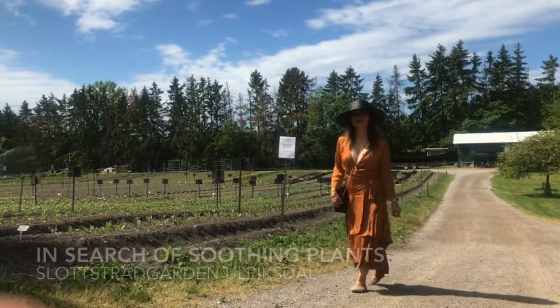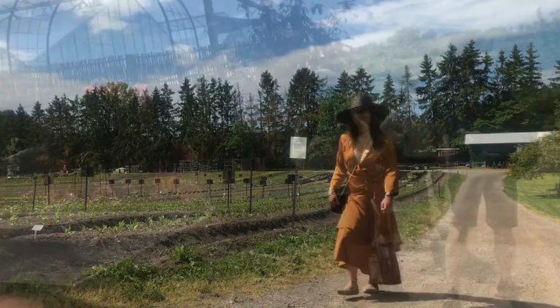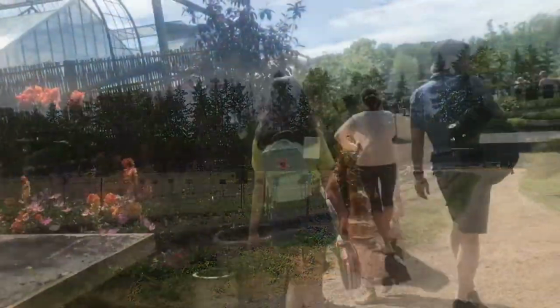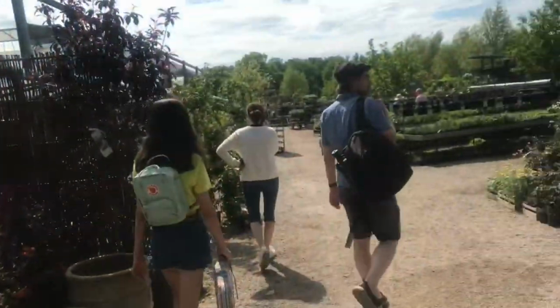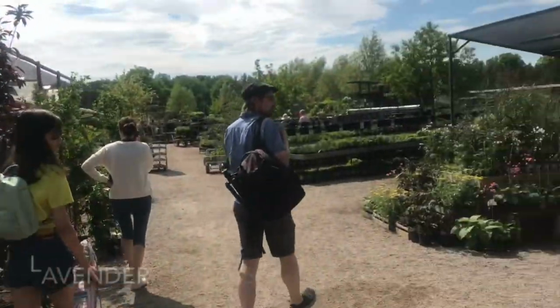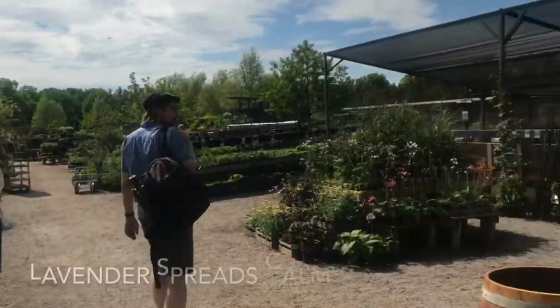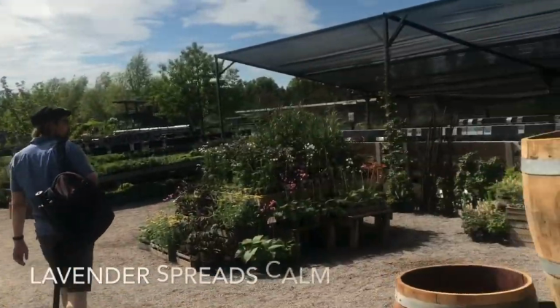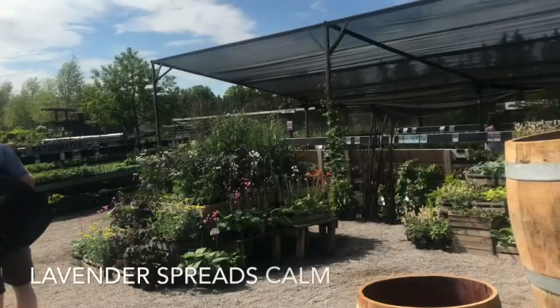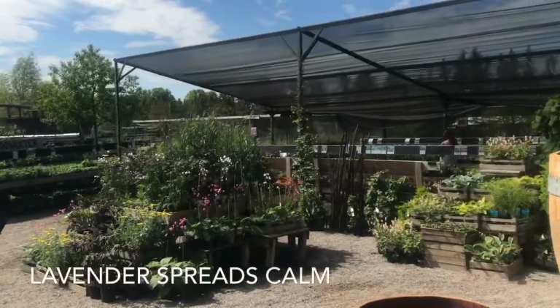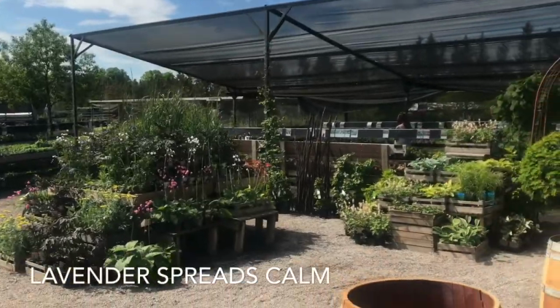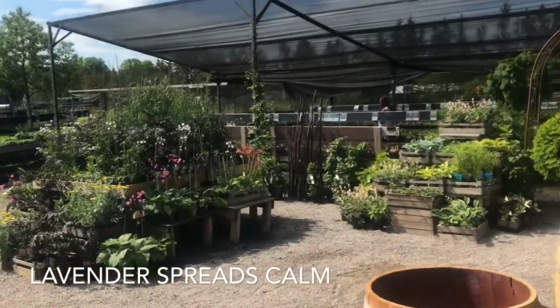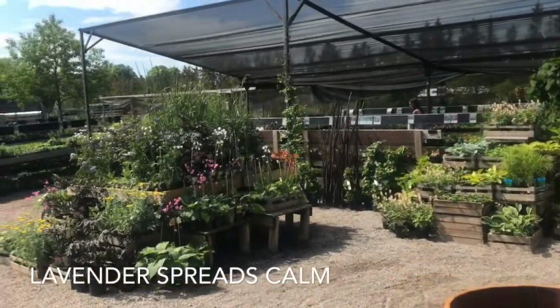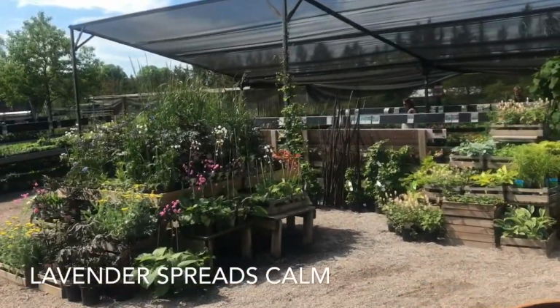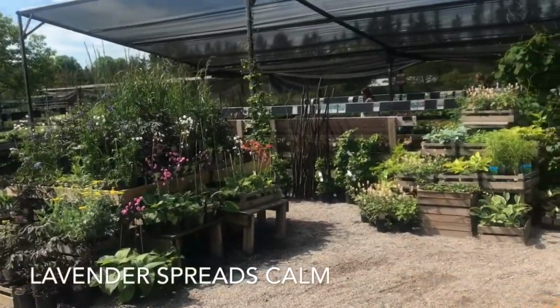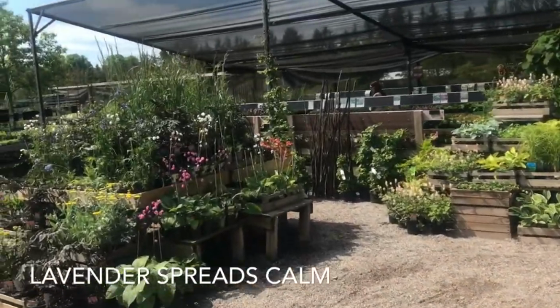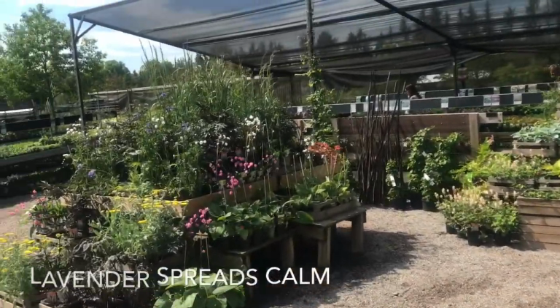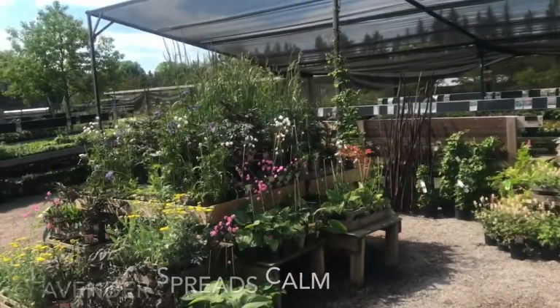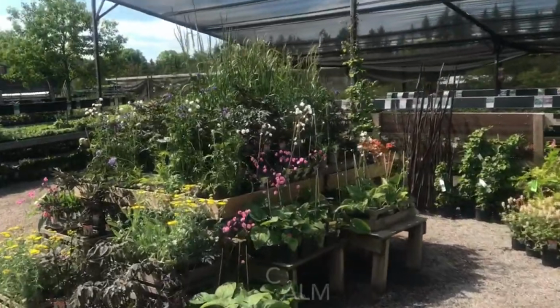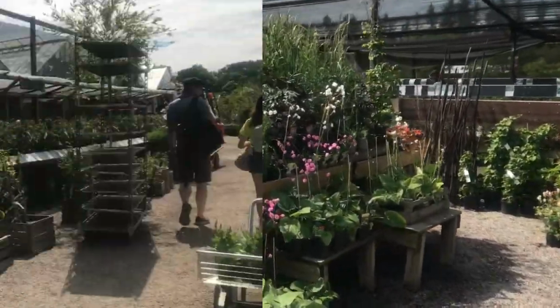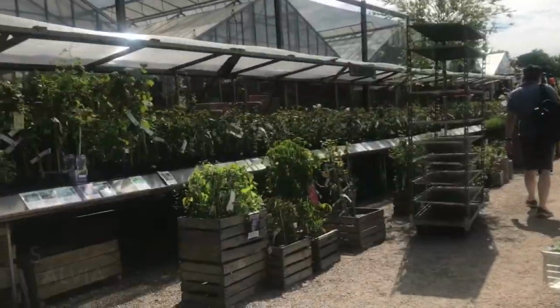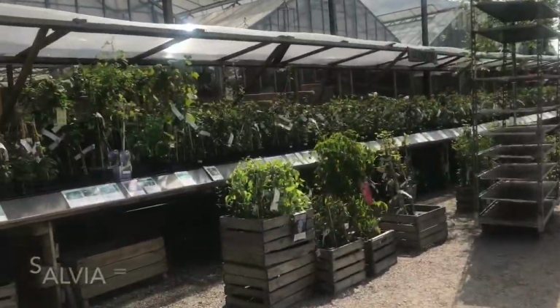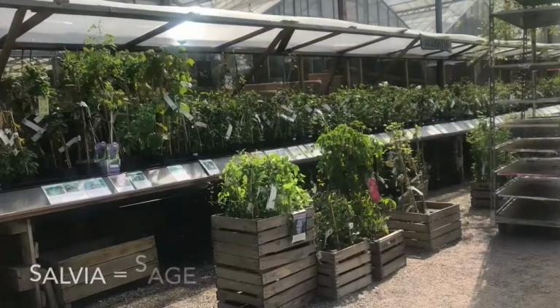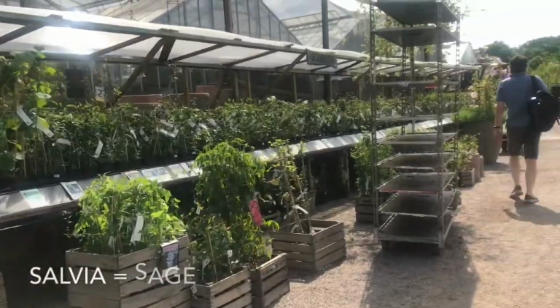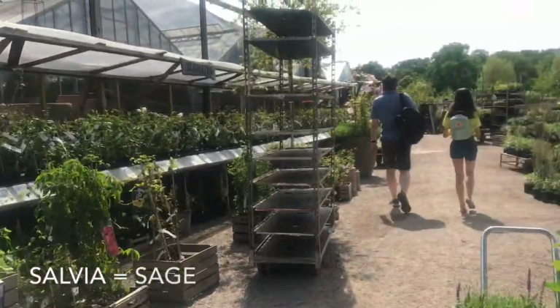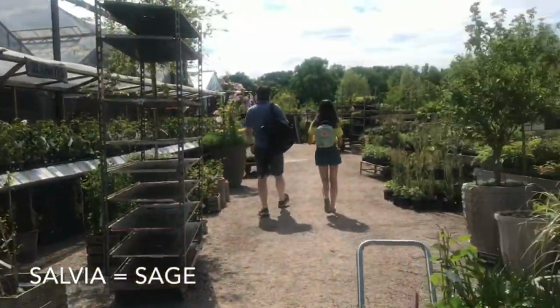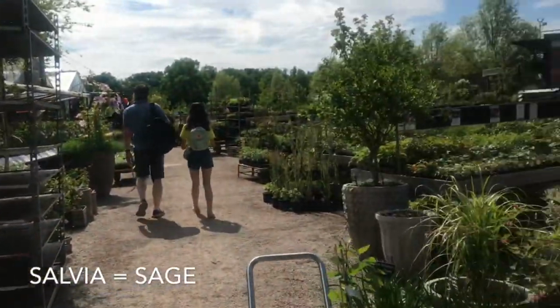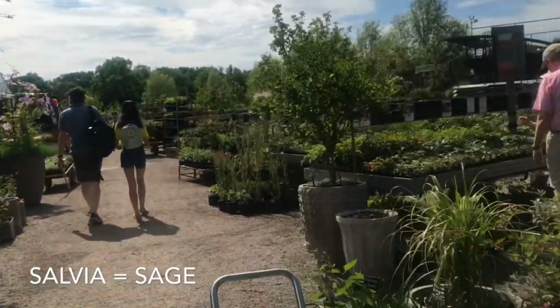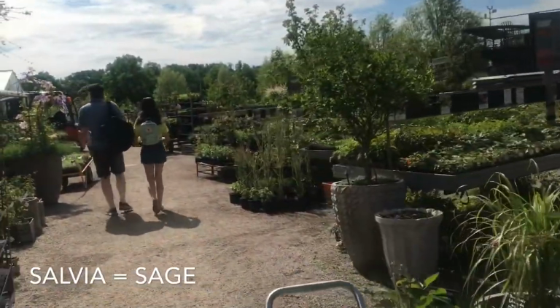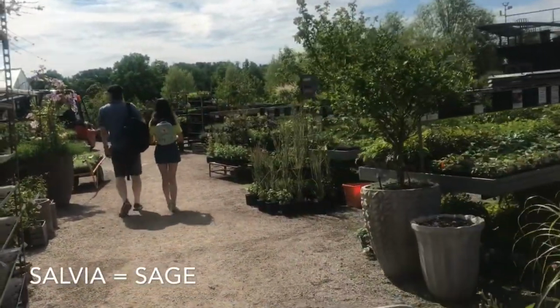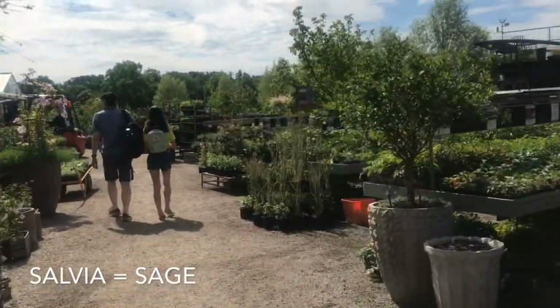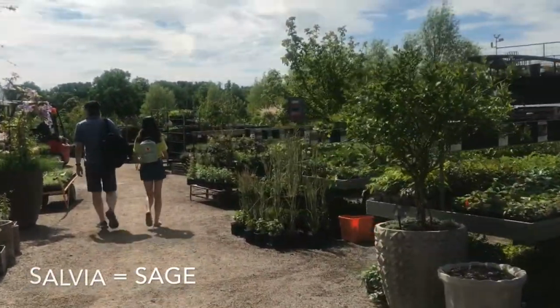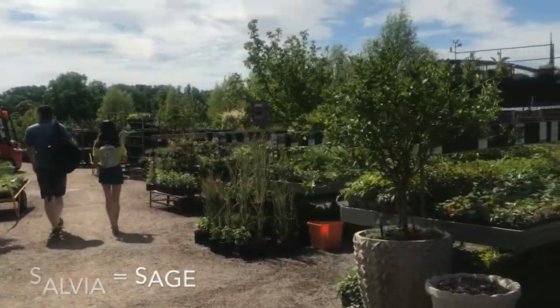I'm looking for lavender. This lavender smells good and it's good to calm the nerves. I would also like some salvia, which has the same effect.